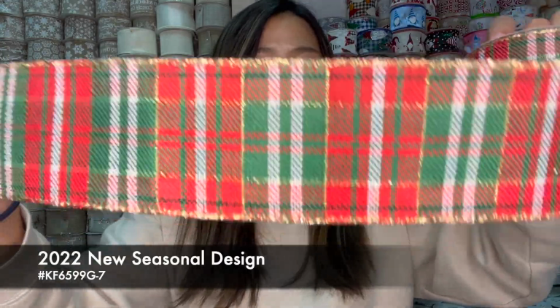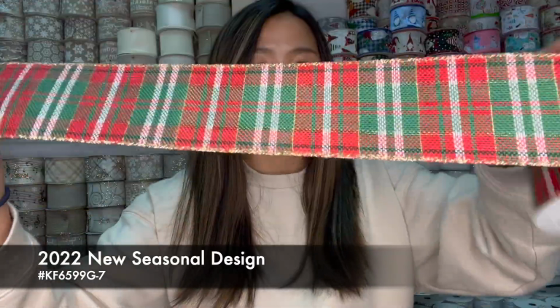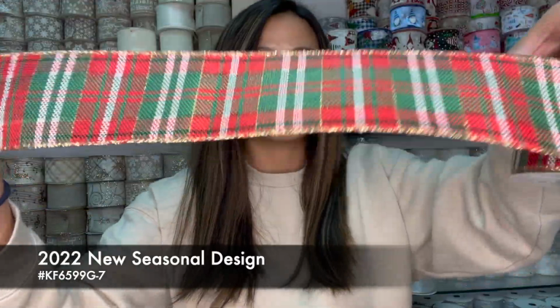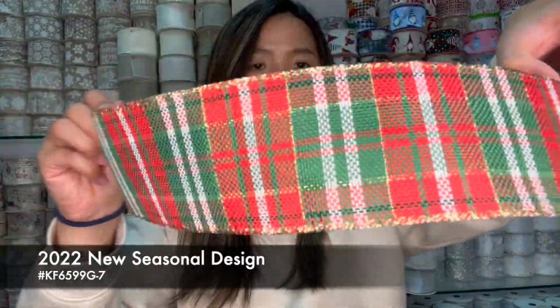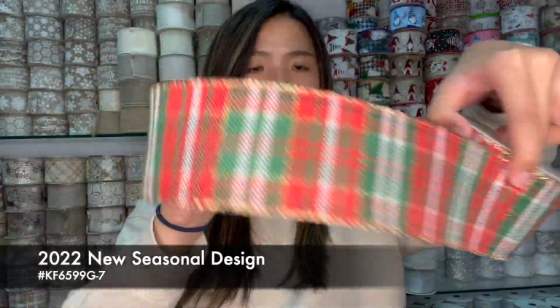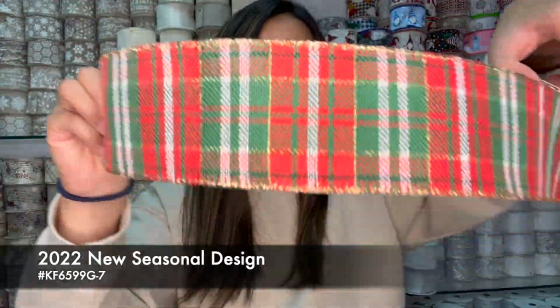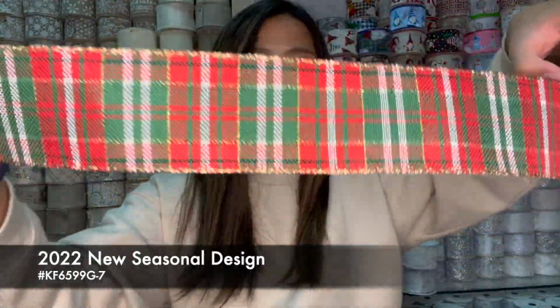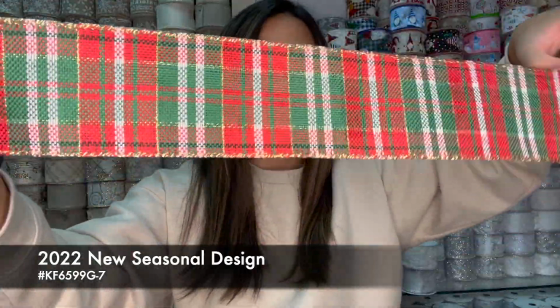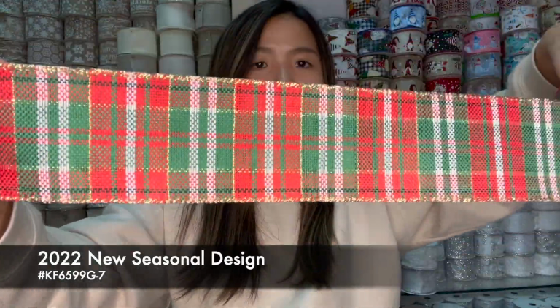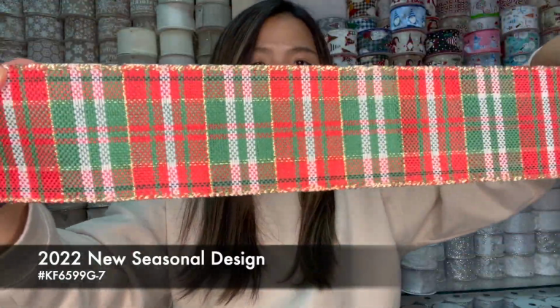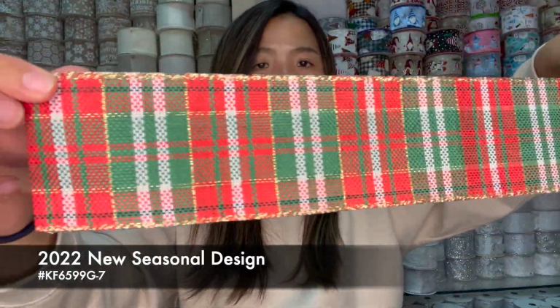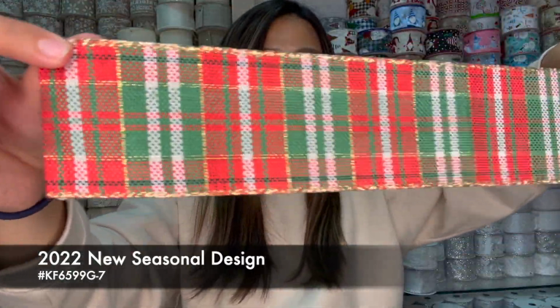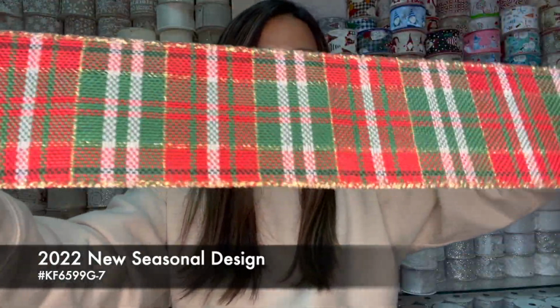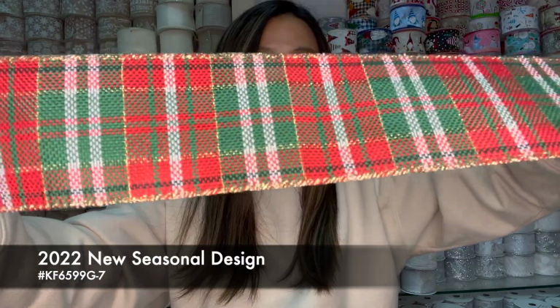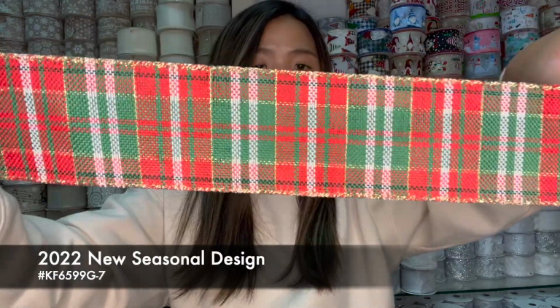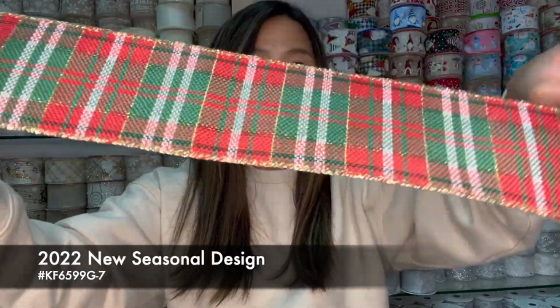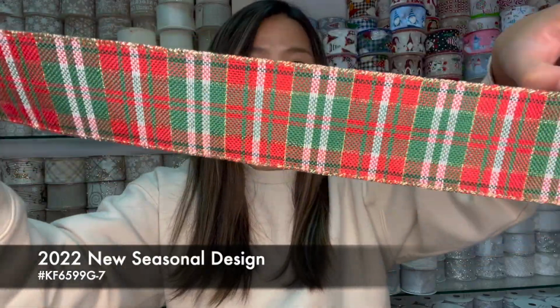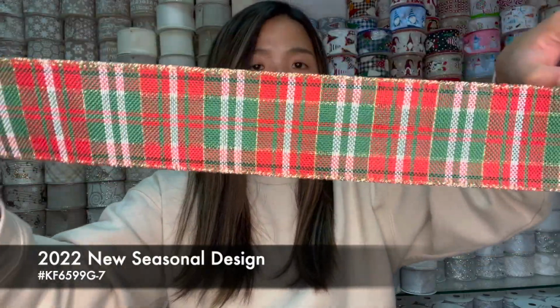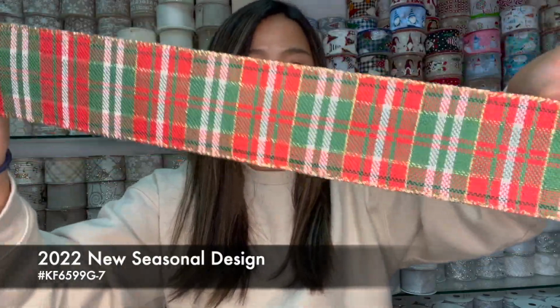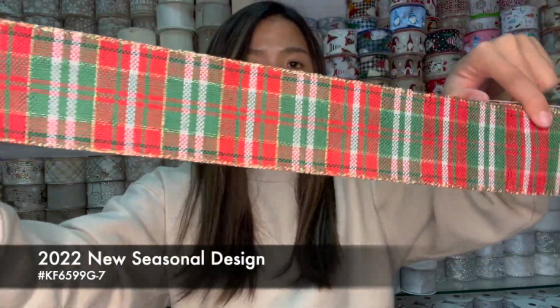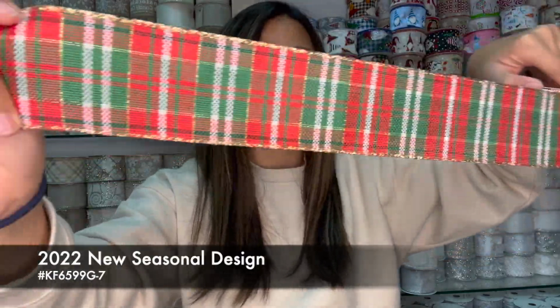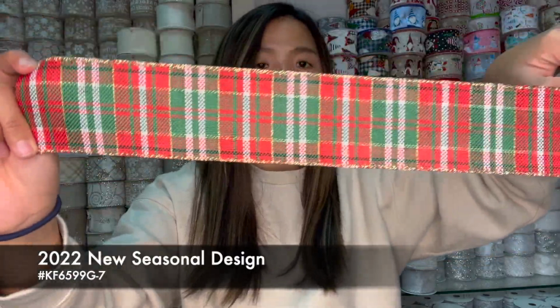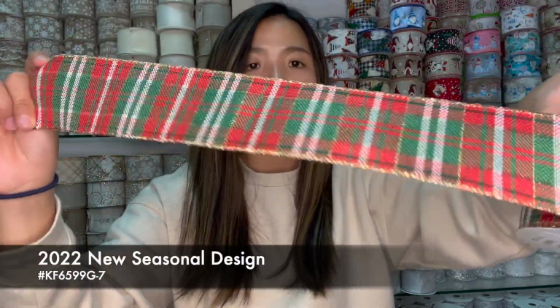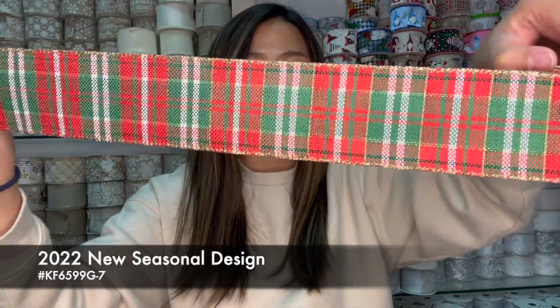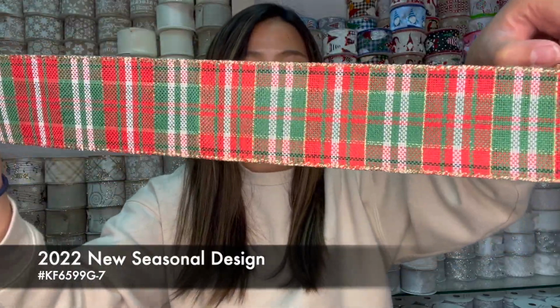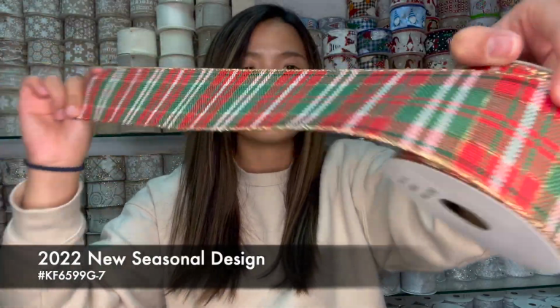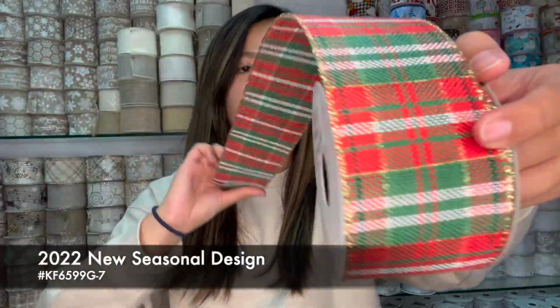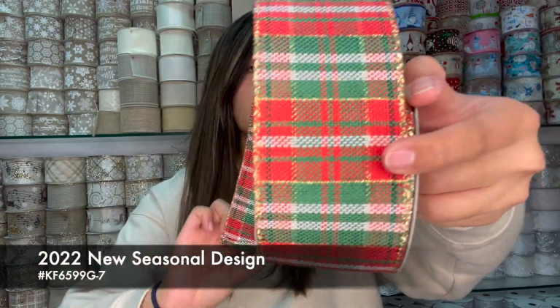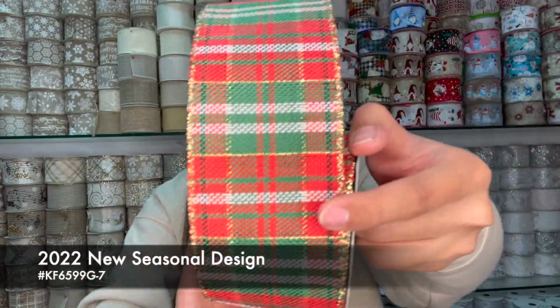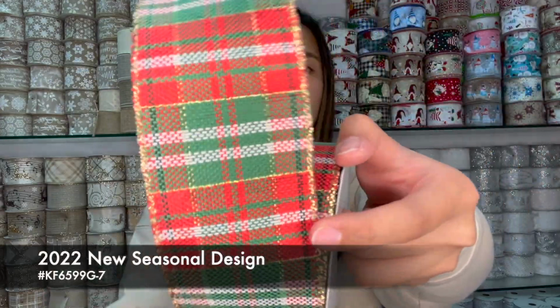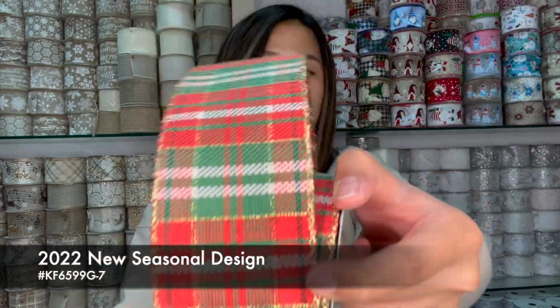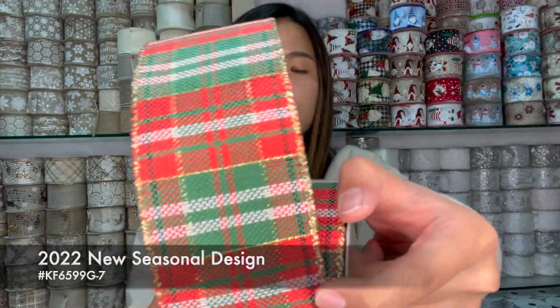This is the most classic Christmas color — very green, red and a little bit of gold. It's very good for tying up a Christmas ball and putting it on the Christmas tree, or to wrap up your Christmas gift. This one is good for Christmas.